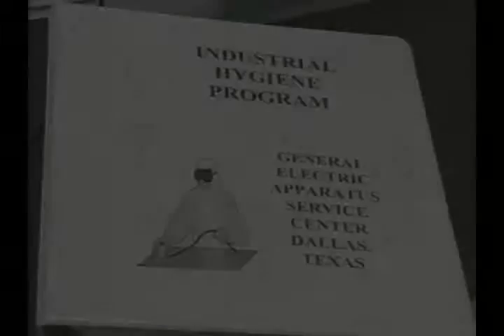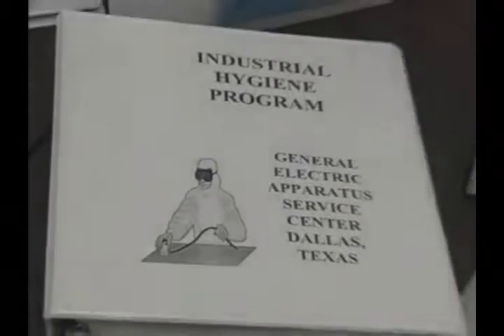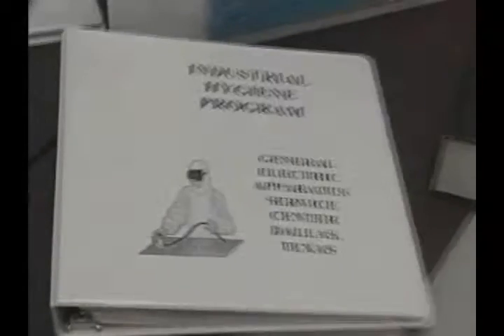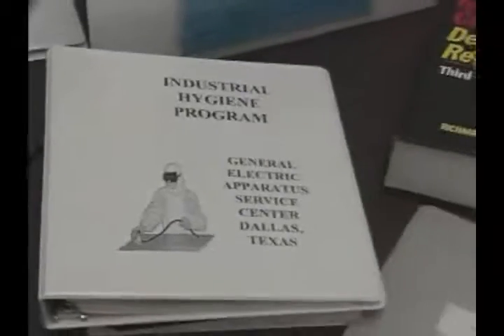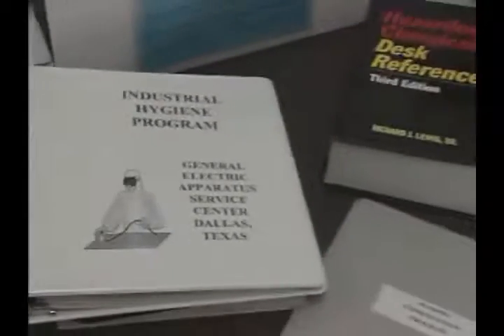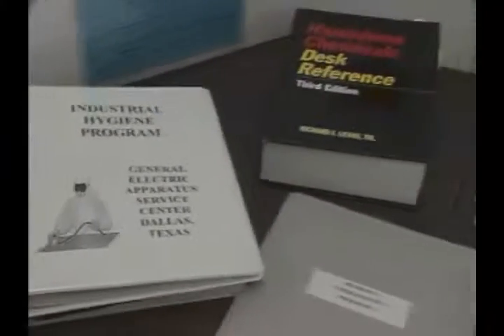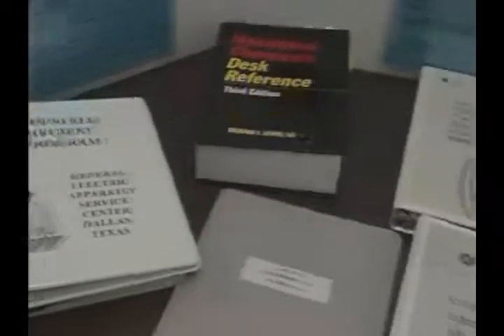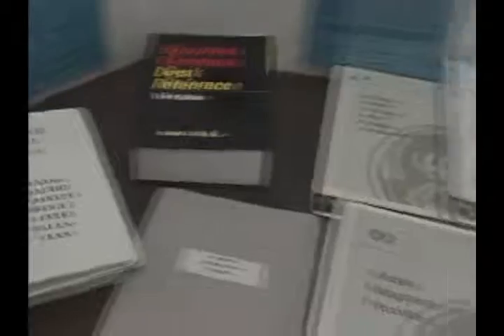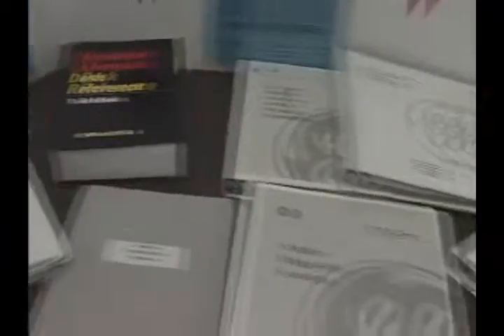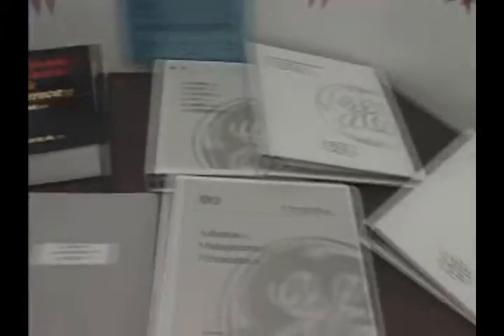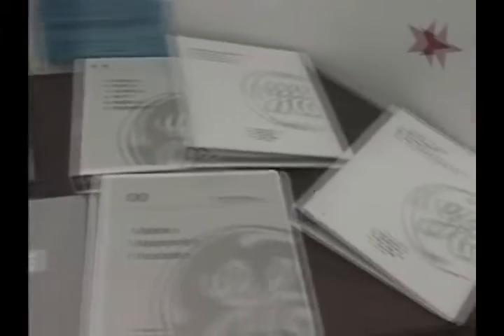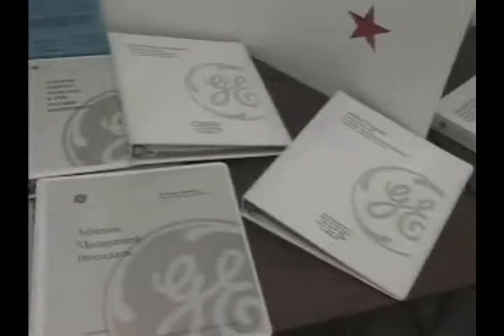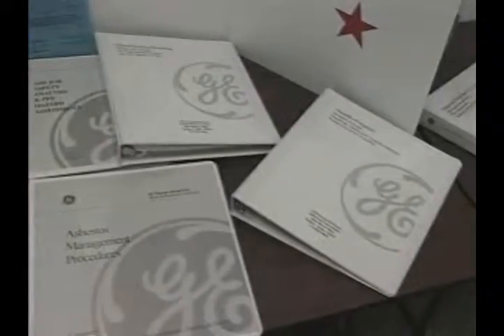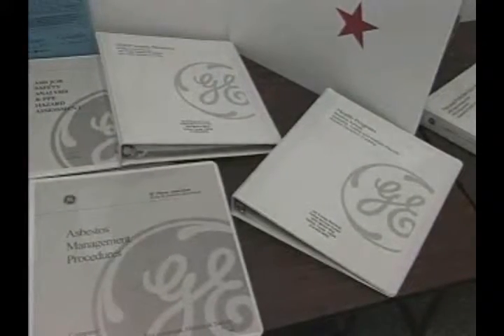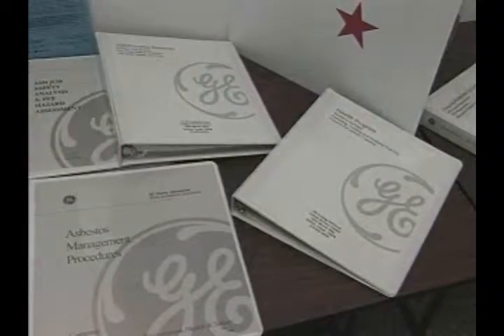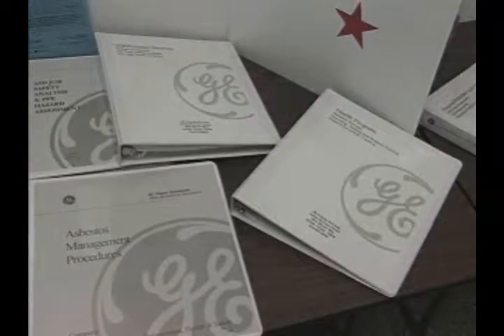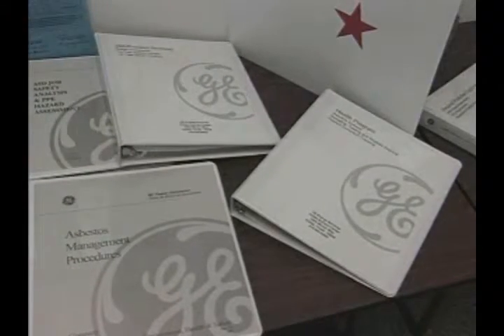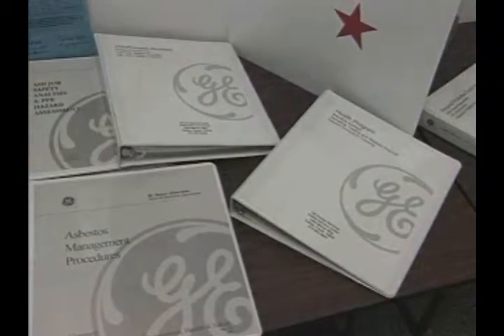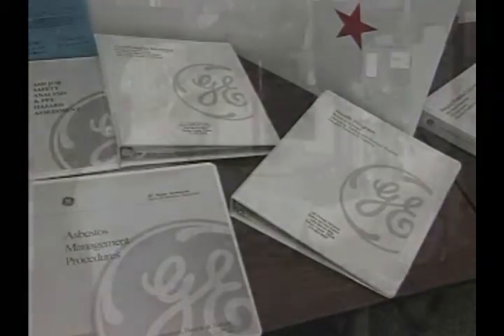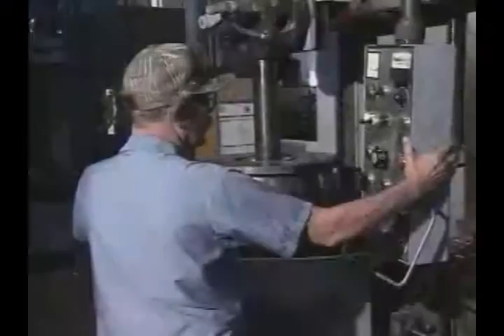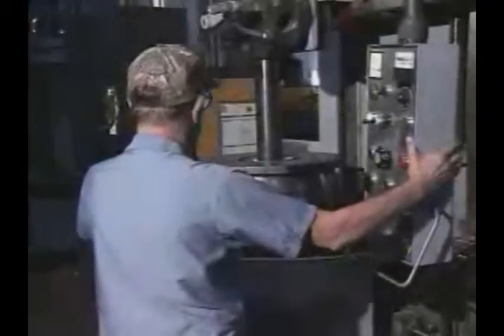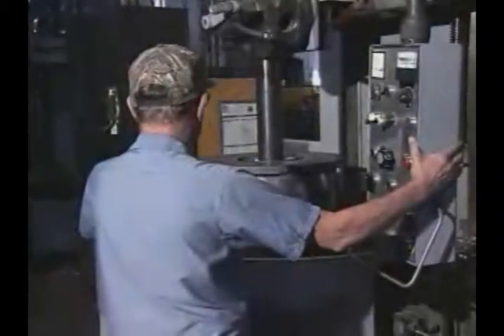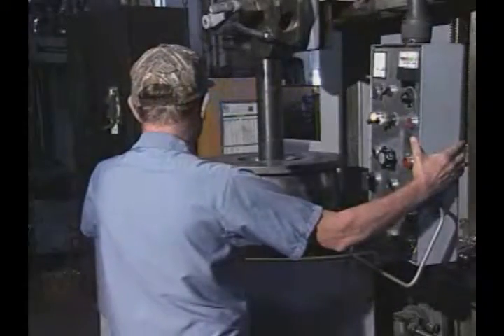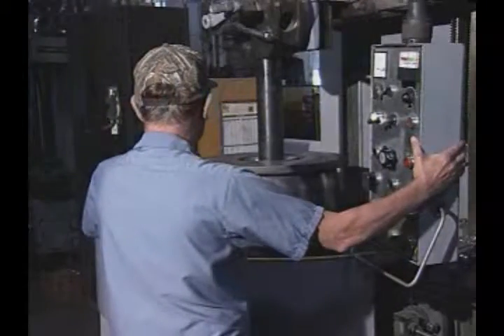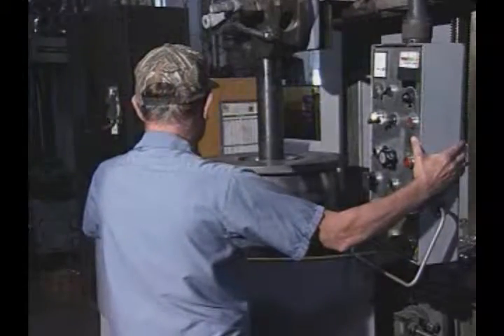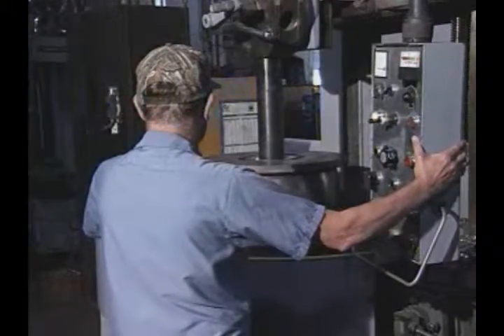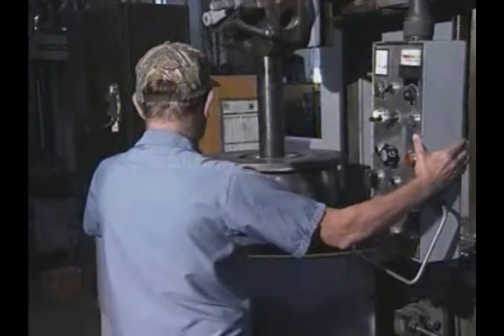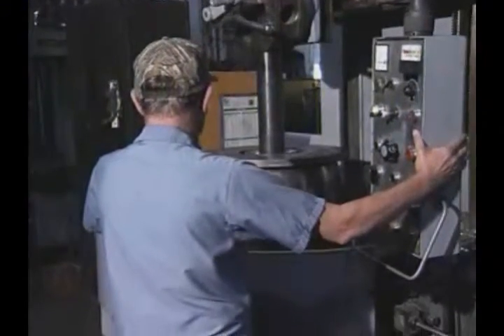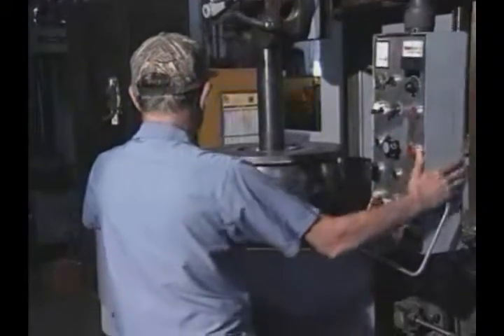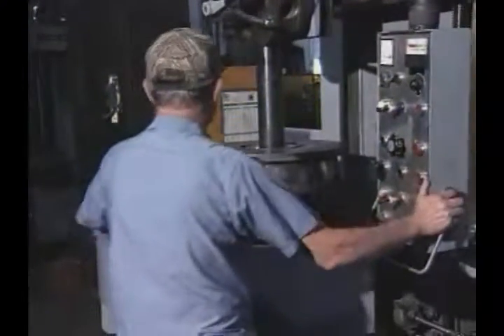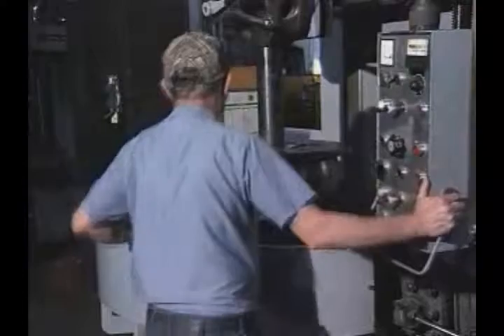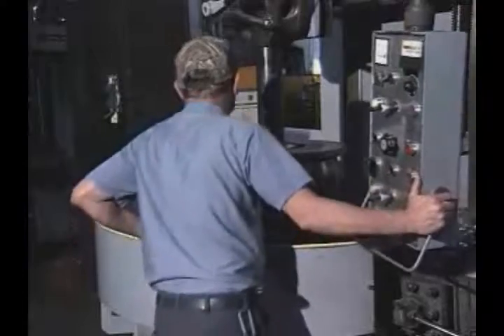Once a site has applied for VPP, OSHA will come to the site for a VPP assessment. Housekeeping, written programs, record-keeping, site inspections, and employee interviews all play a significant part in the VPP assessment.